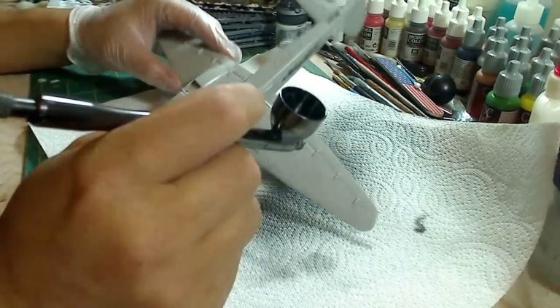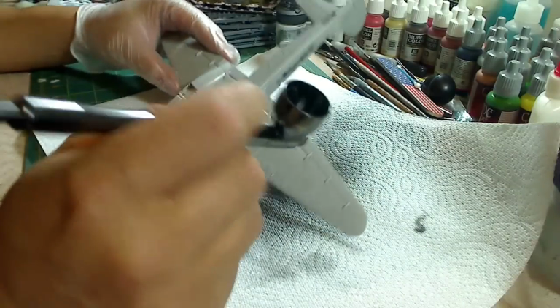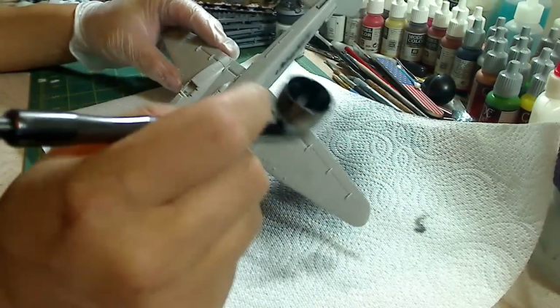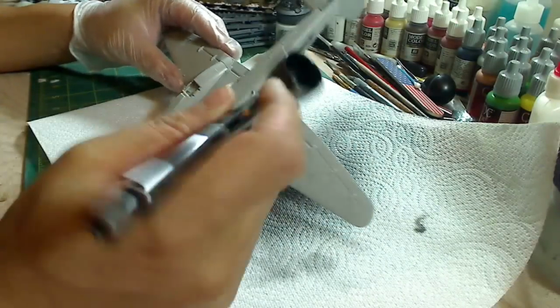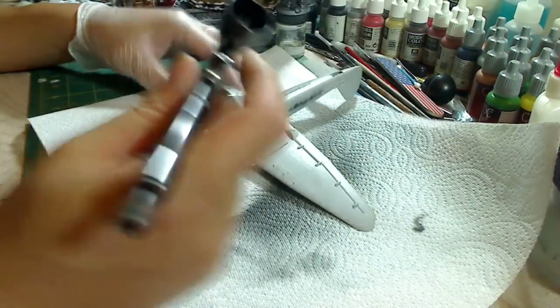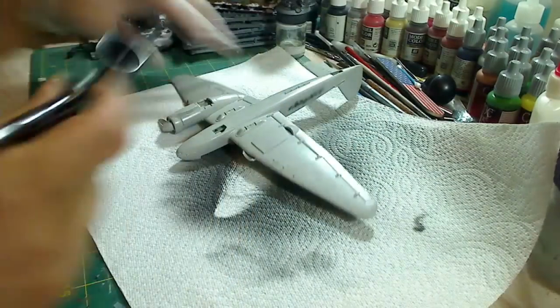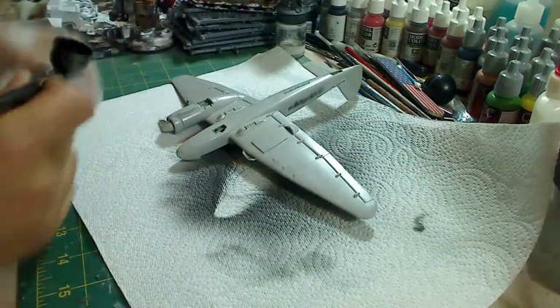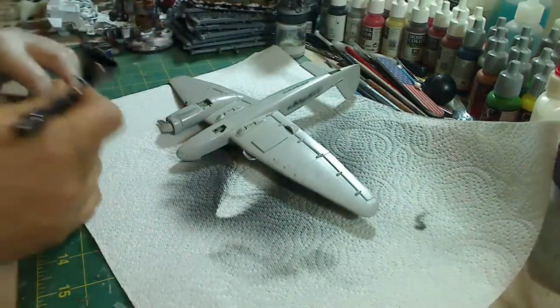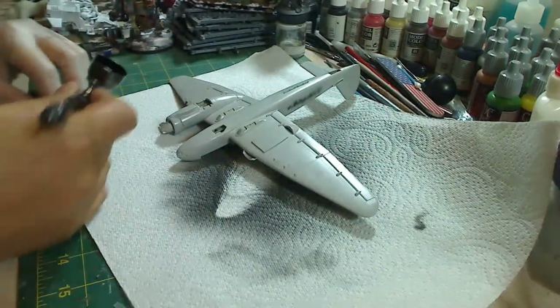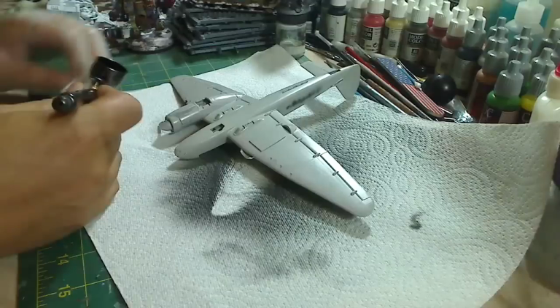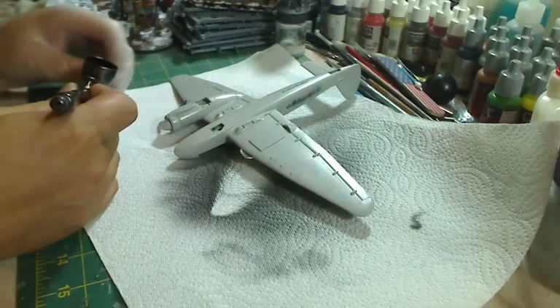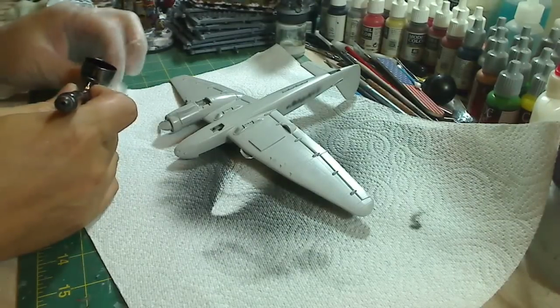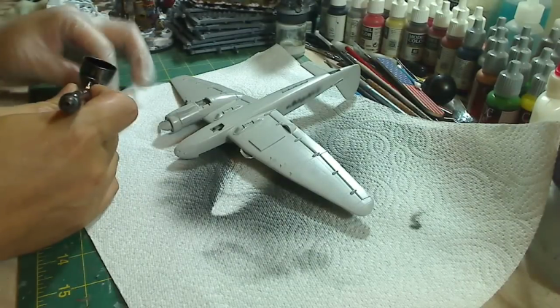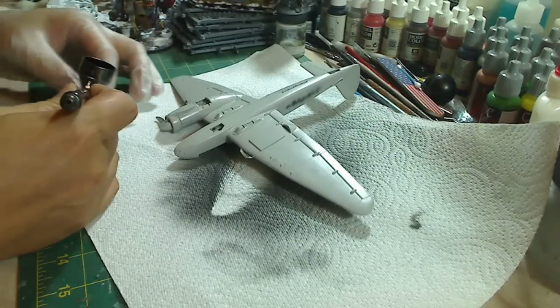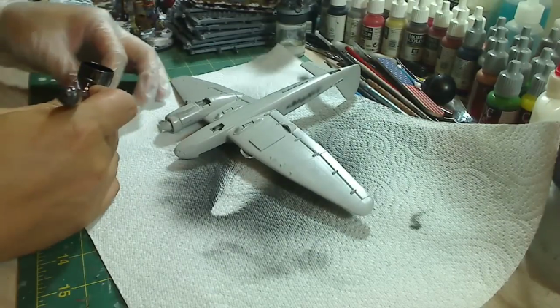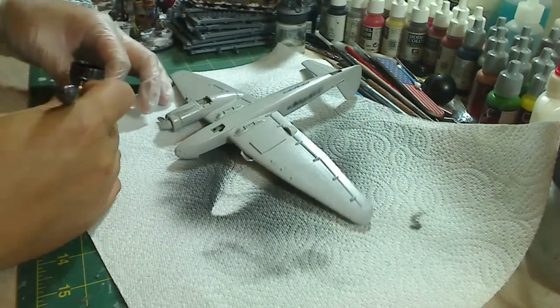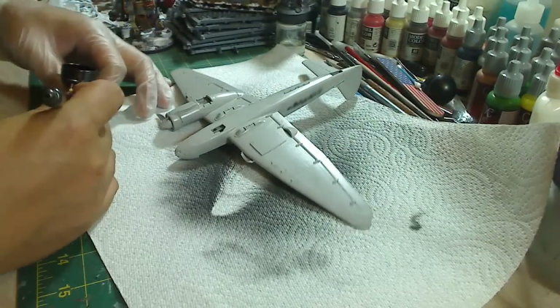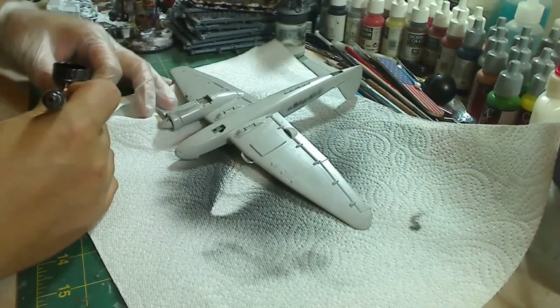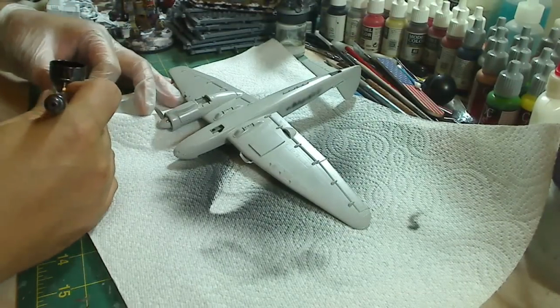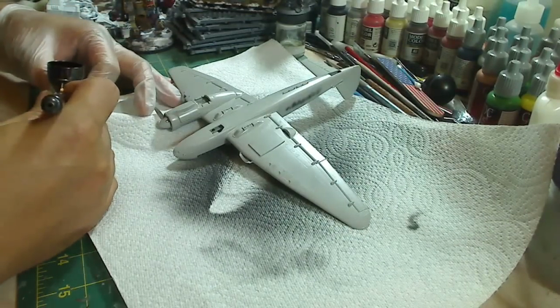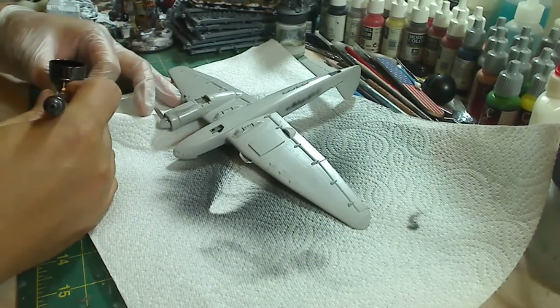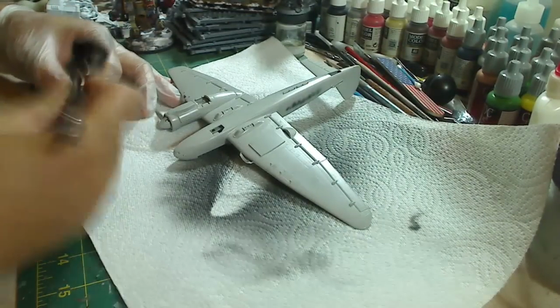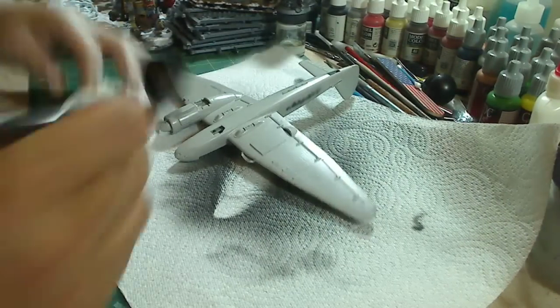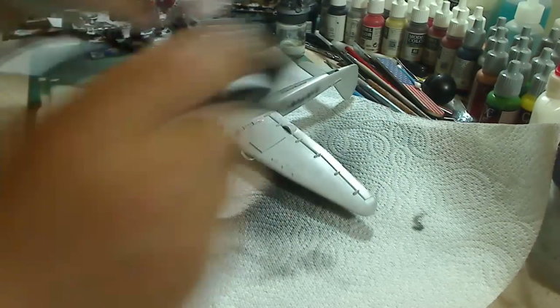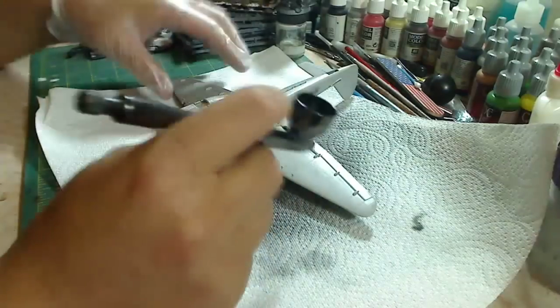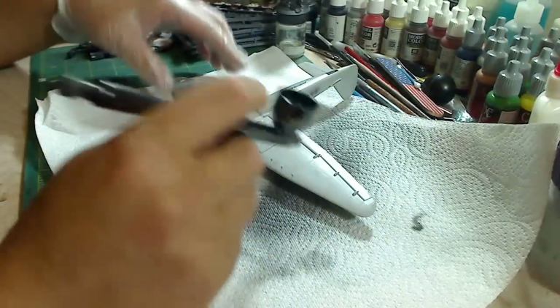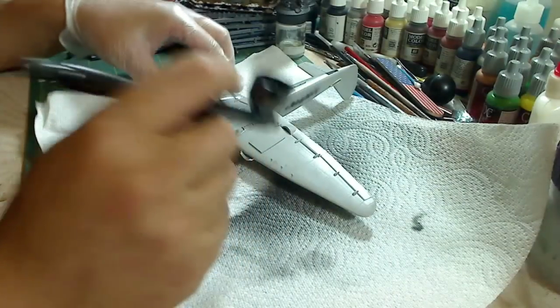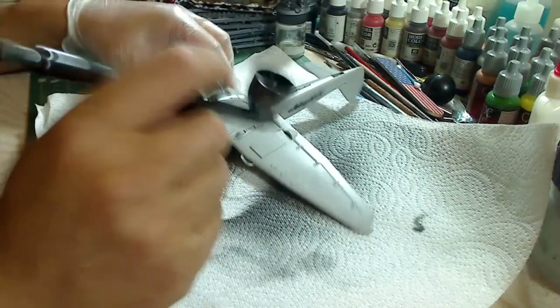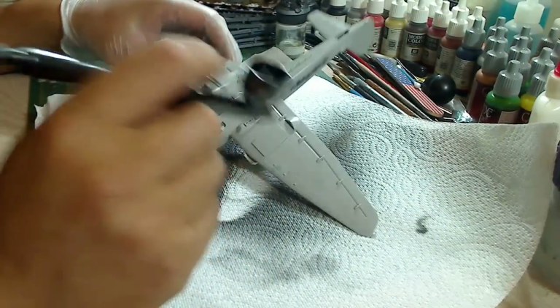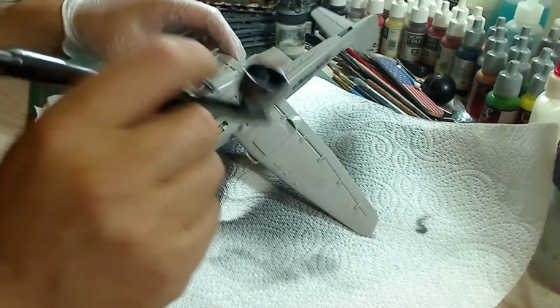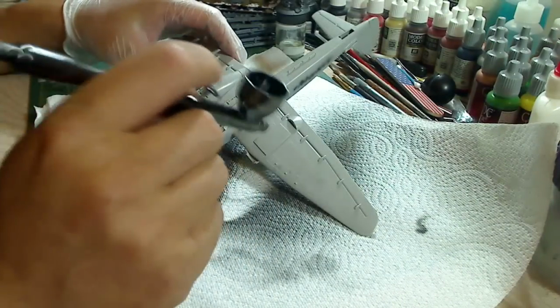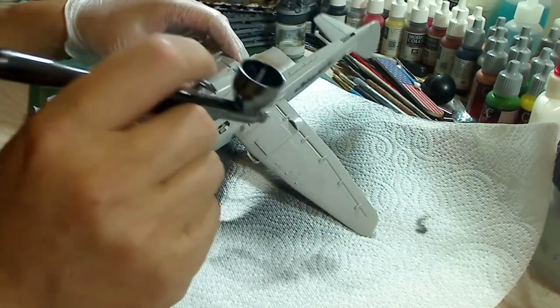It's all about how much air is coming out of your airbrush and how much you pull back on the trigger, as well as how far you are from the model.